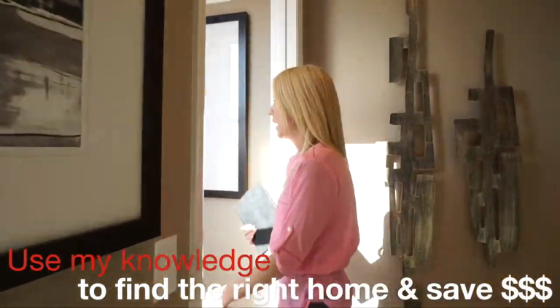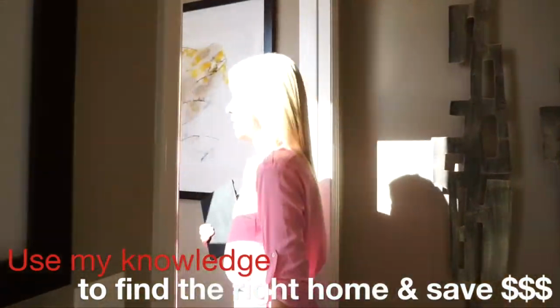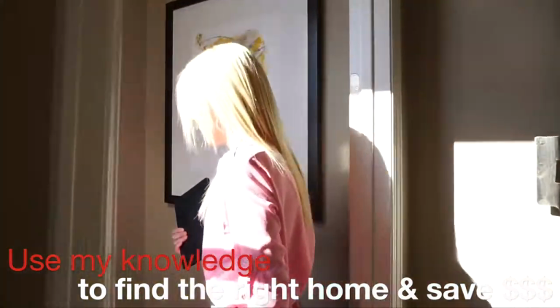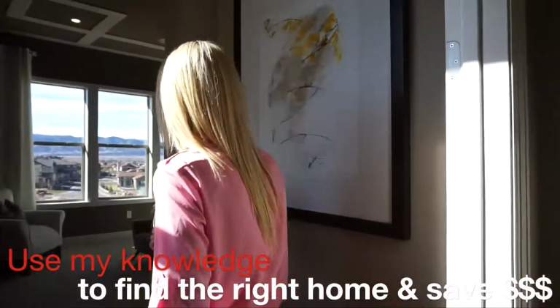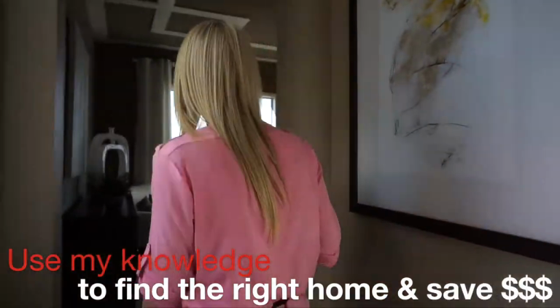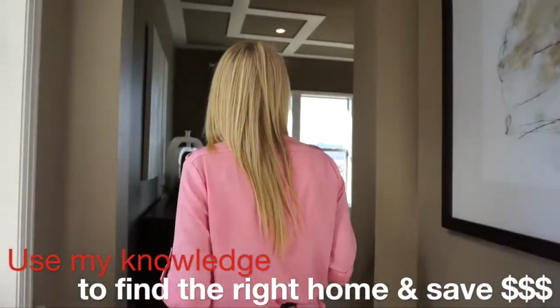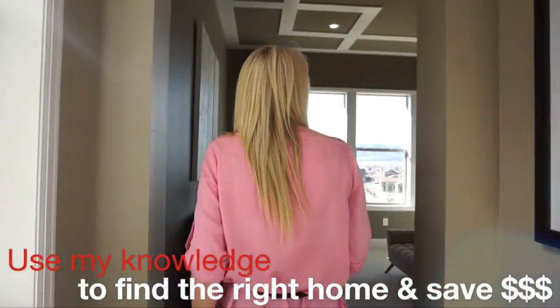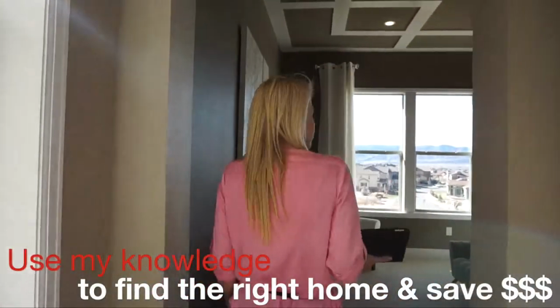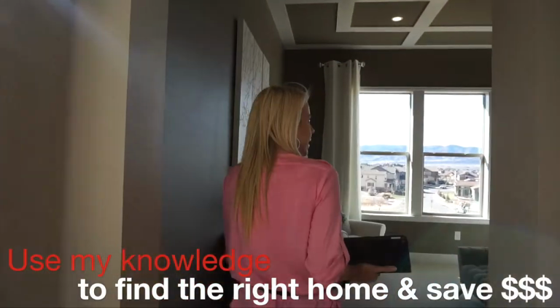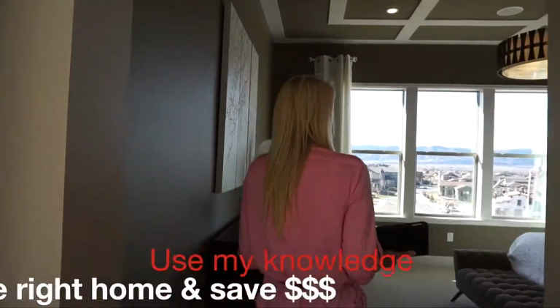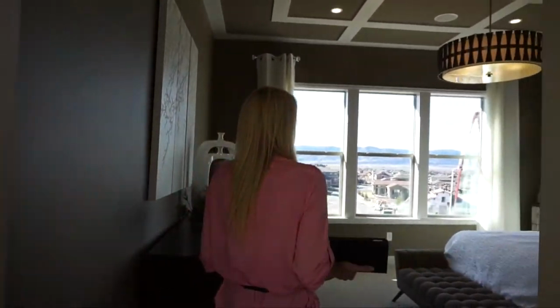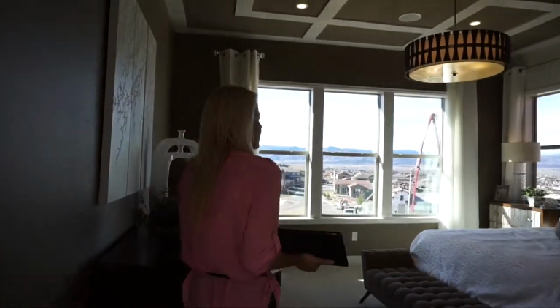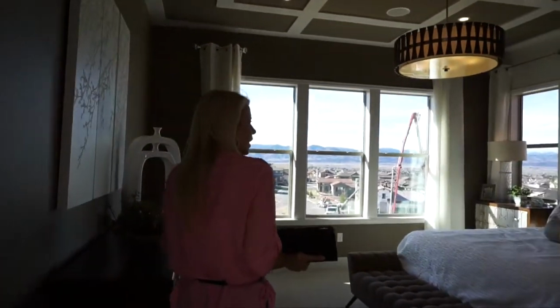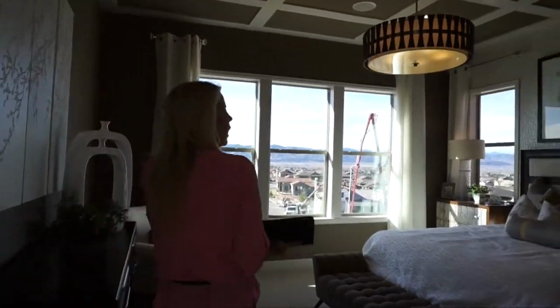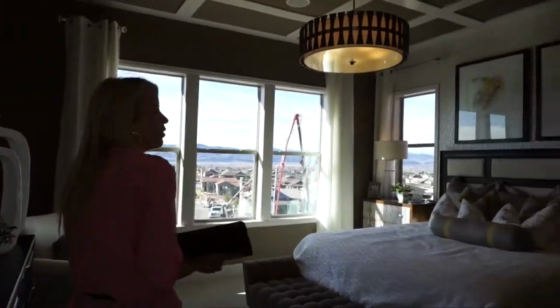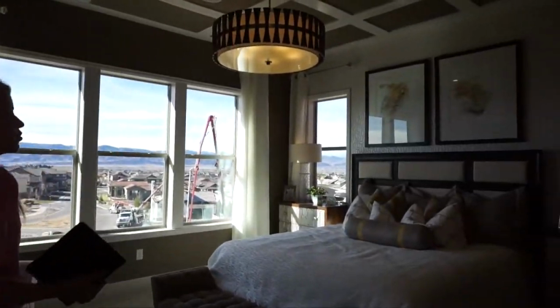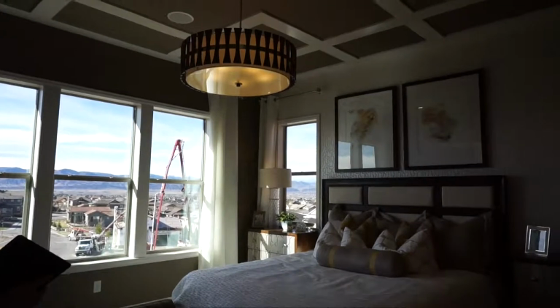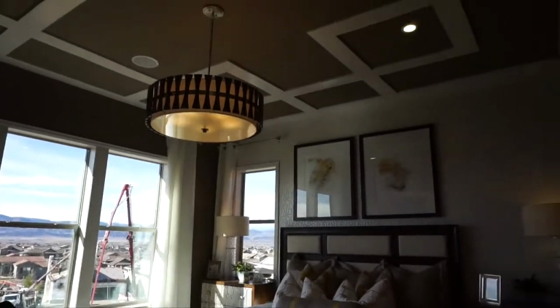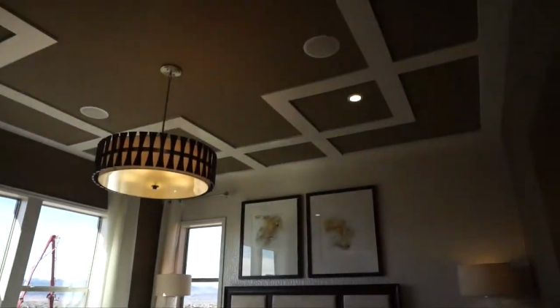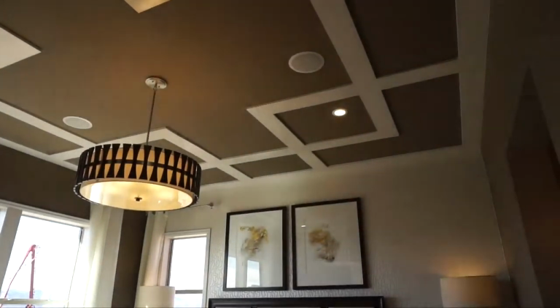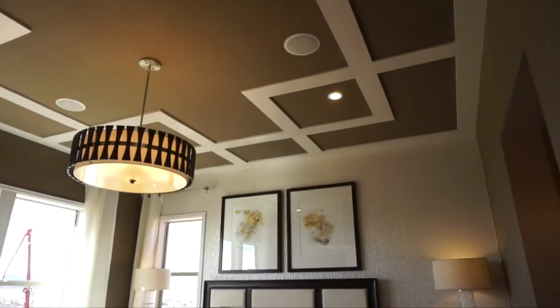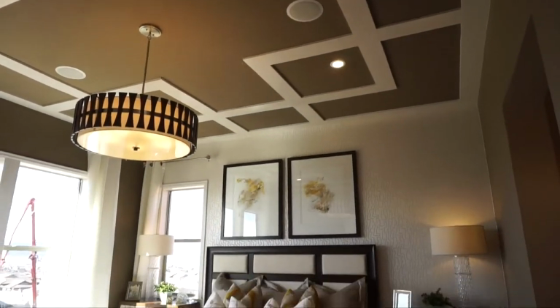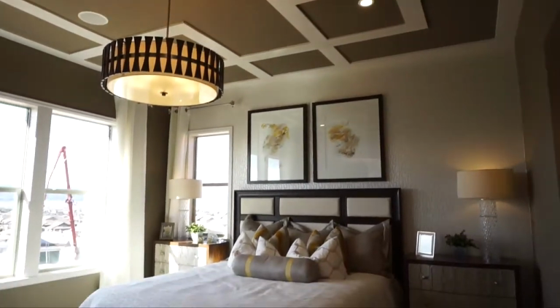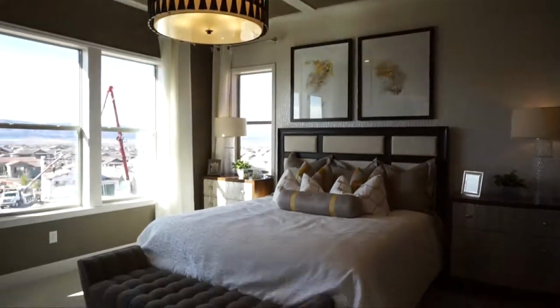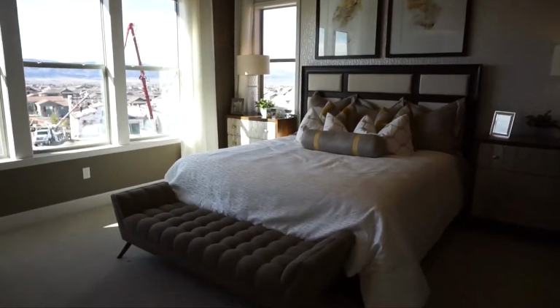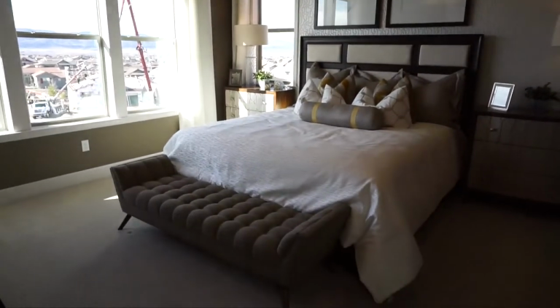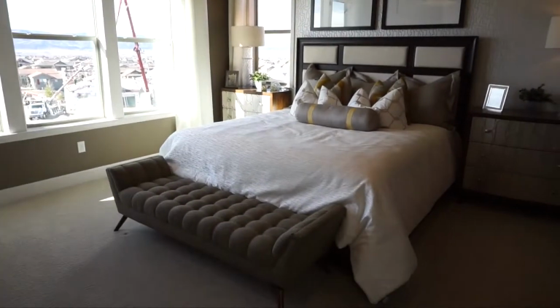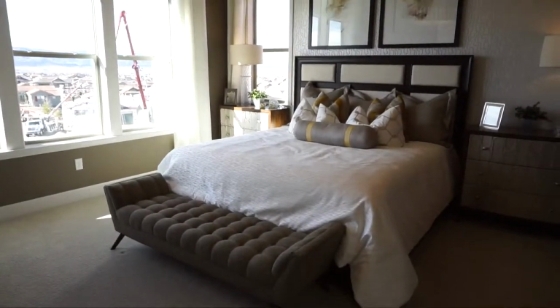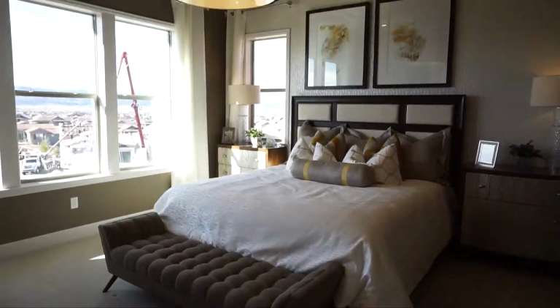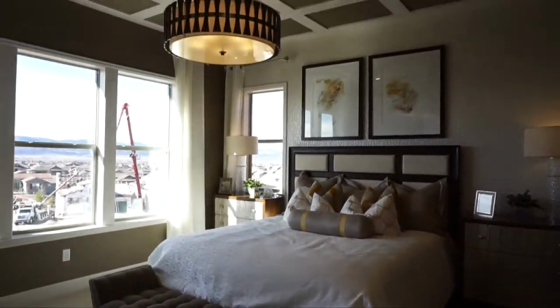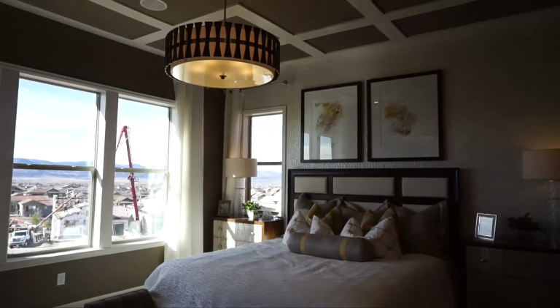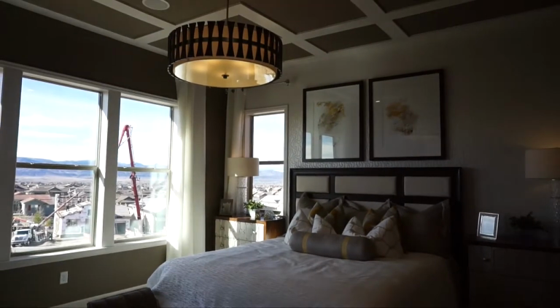Coming through this little hall into the master bedroom — once again, great big windows letting in plenty of light. It's a good-sized master bedroom.